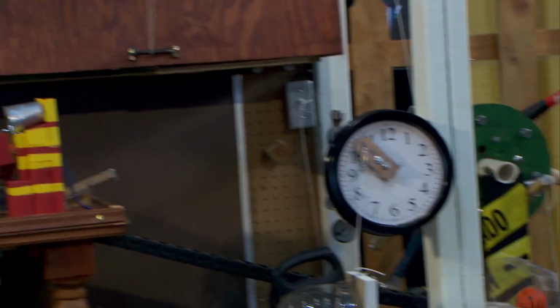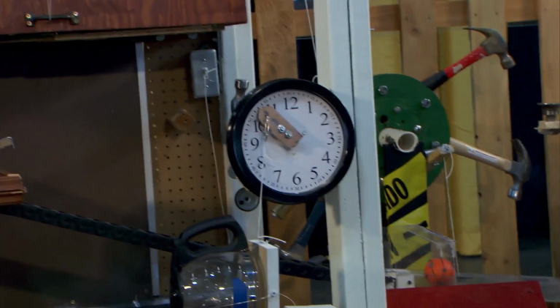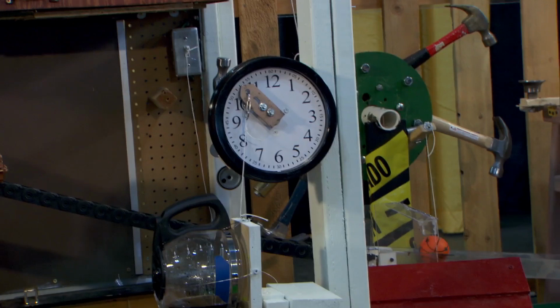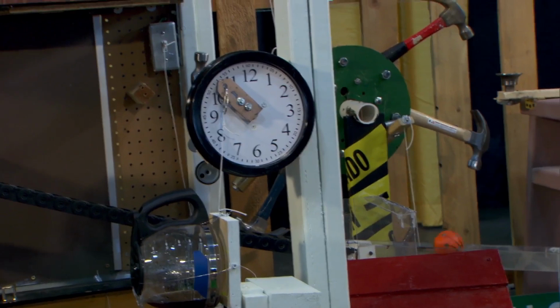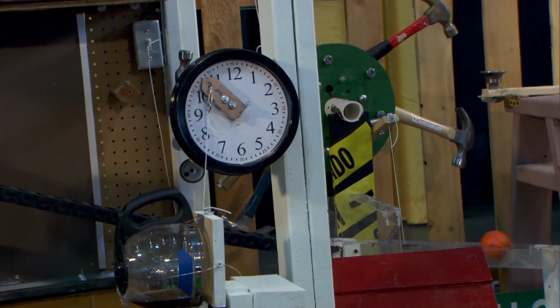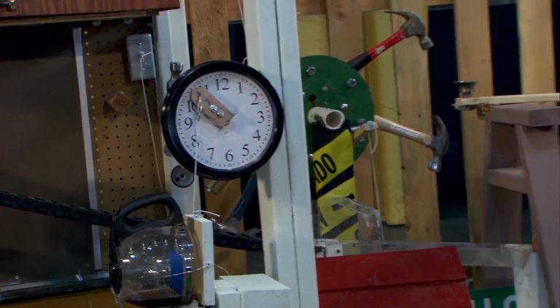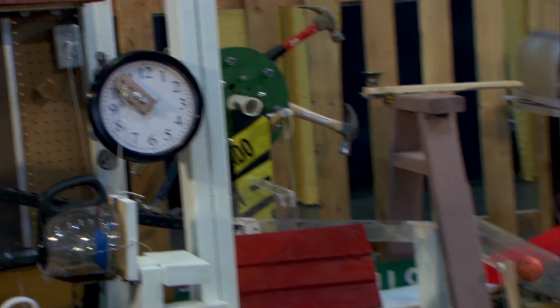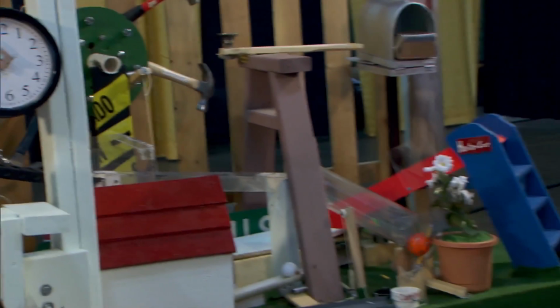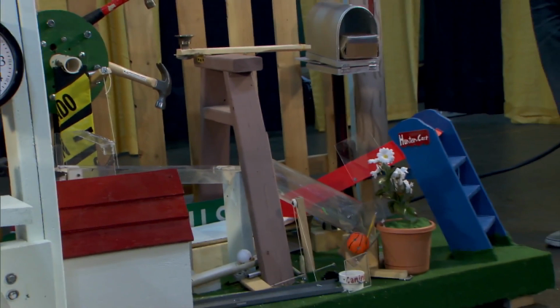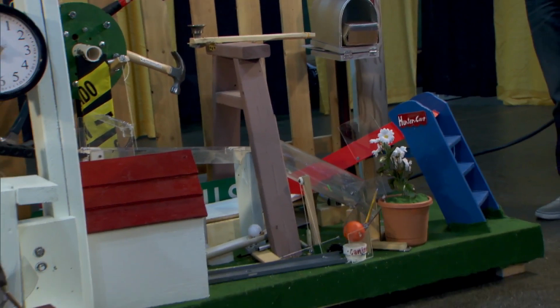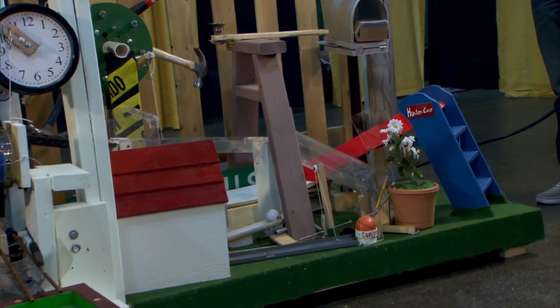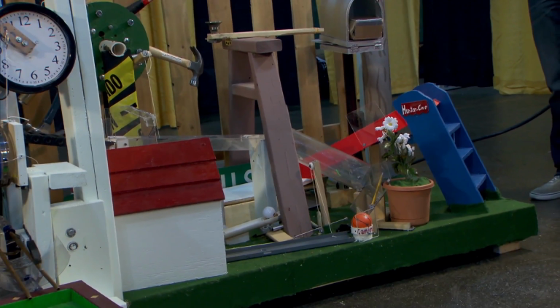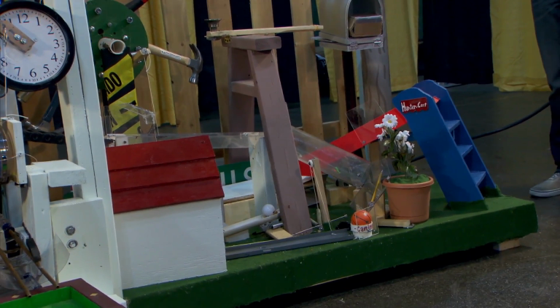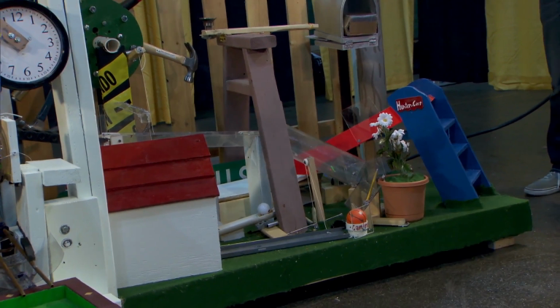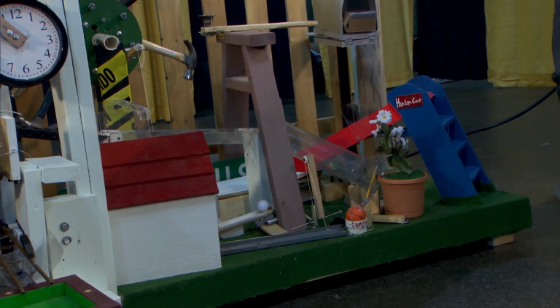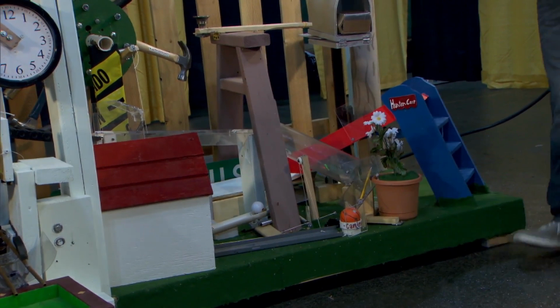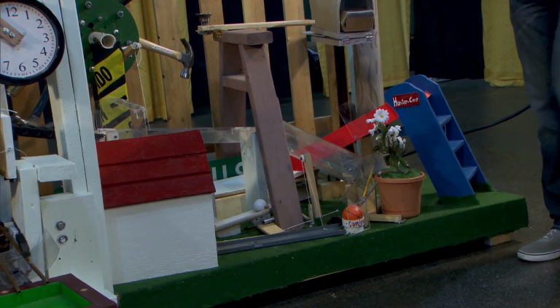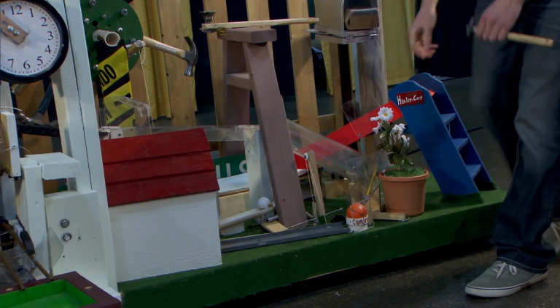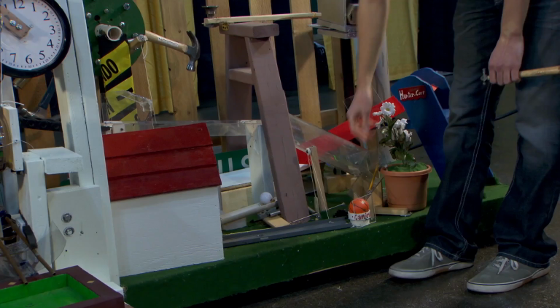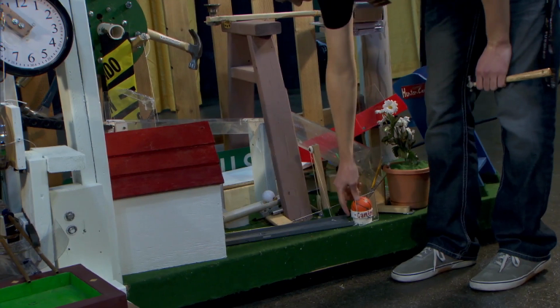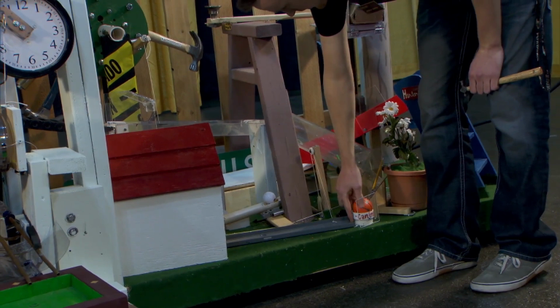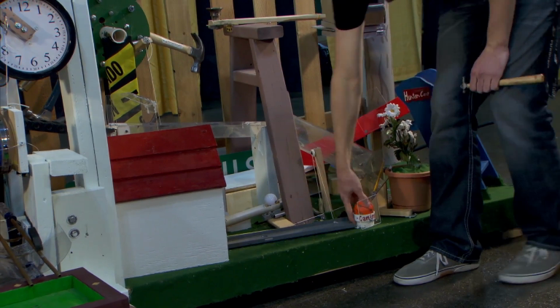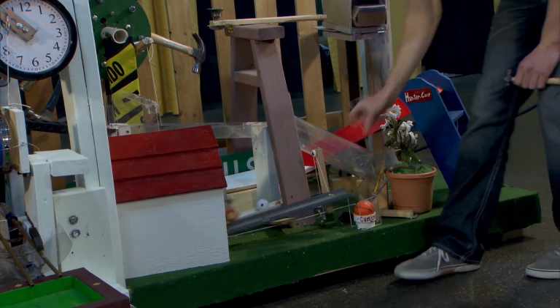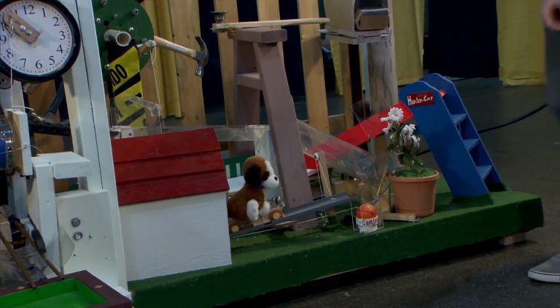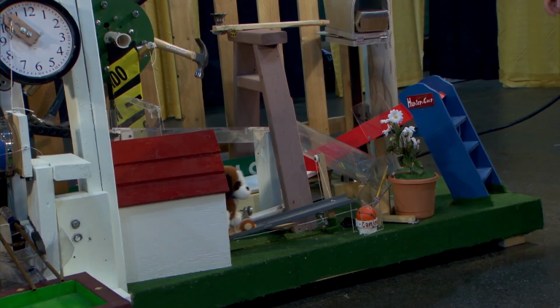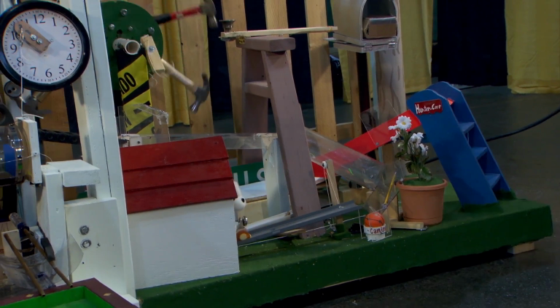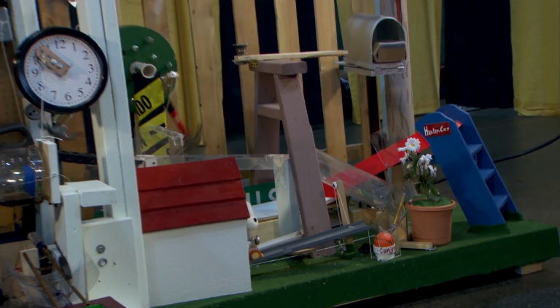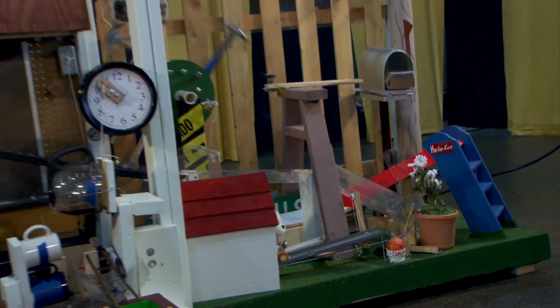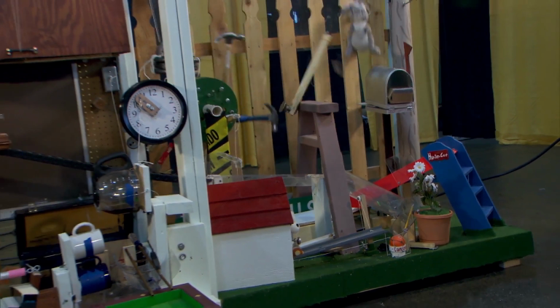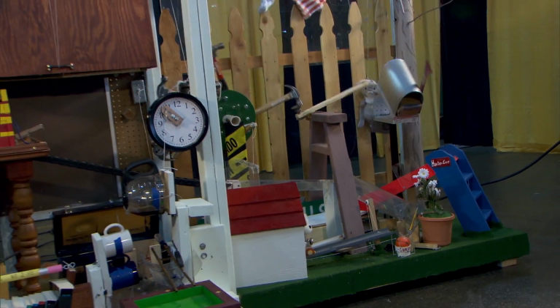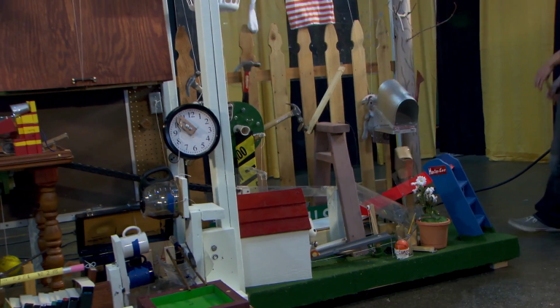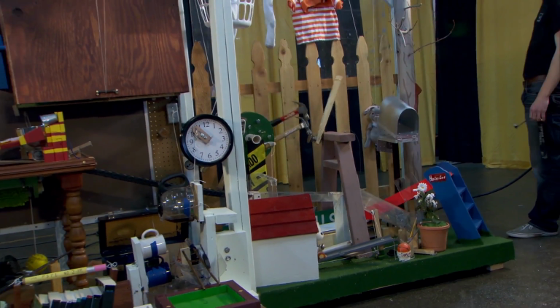Captain Jordan Vallejo says the team invested several hundred hours building this machine. They began planning almost immediately after winning the 2014 crown with the first machine ever to put a person in the machine.